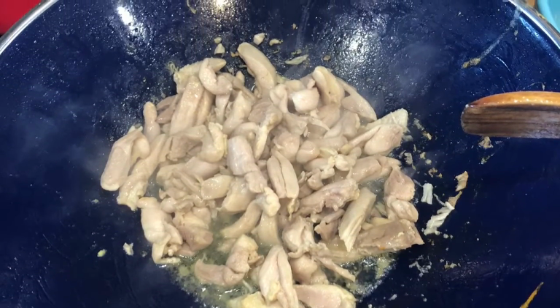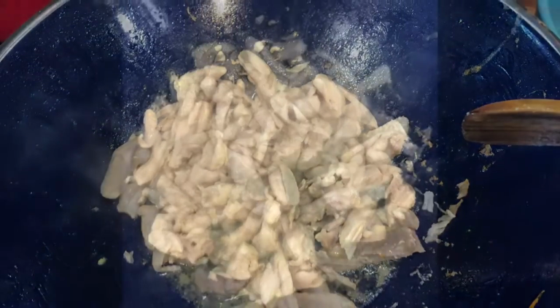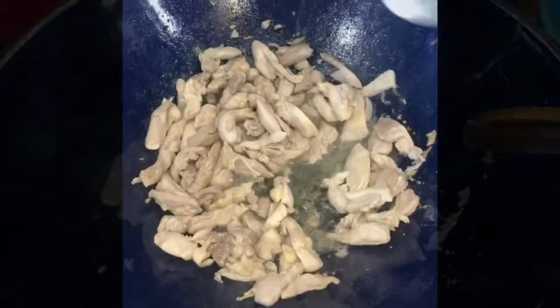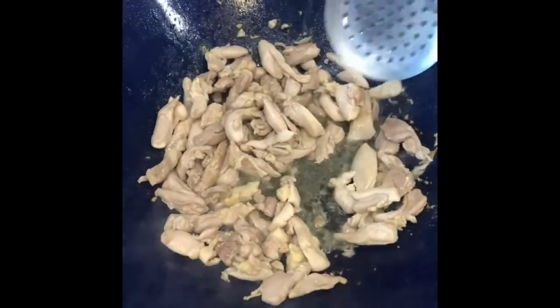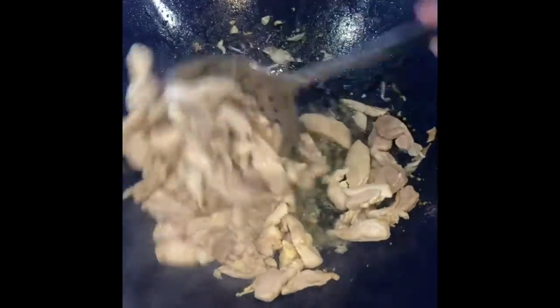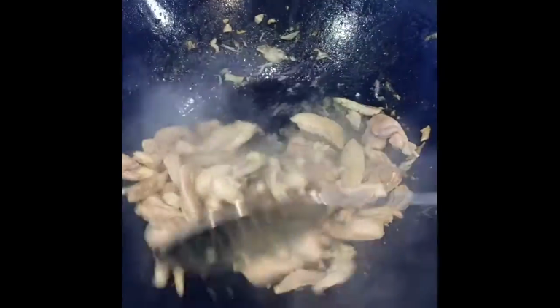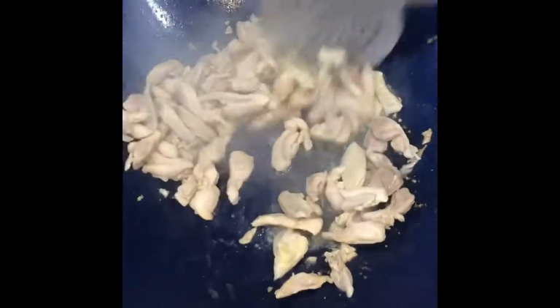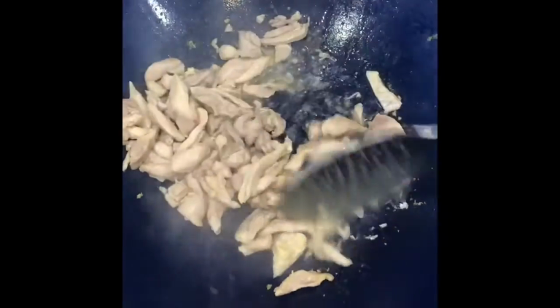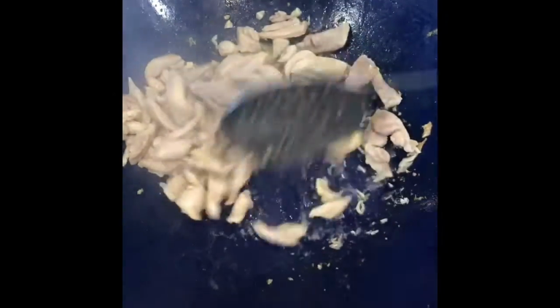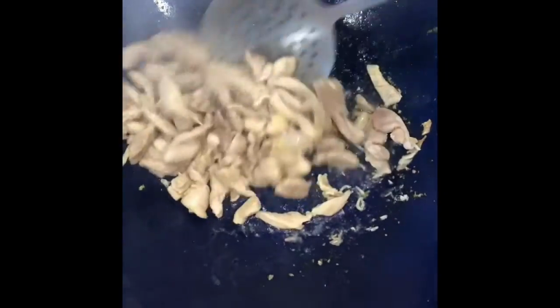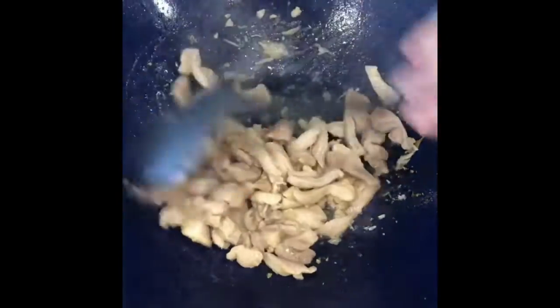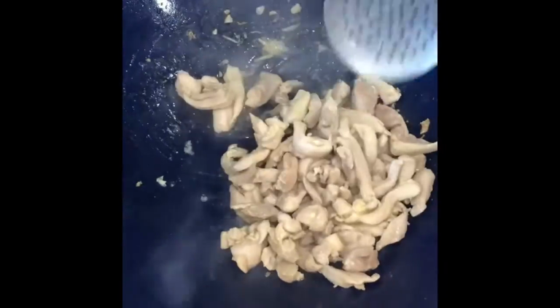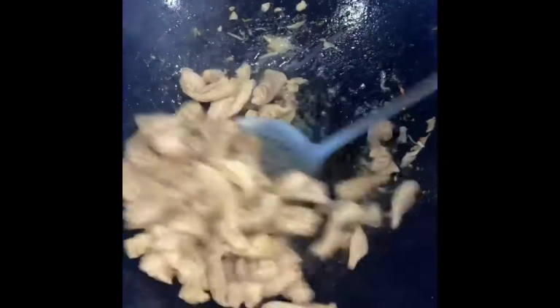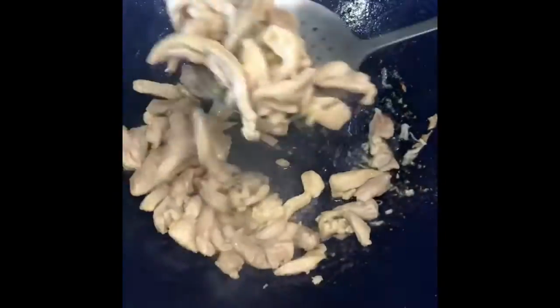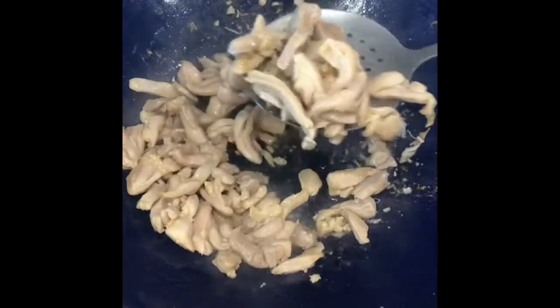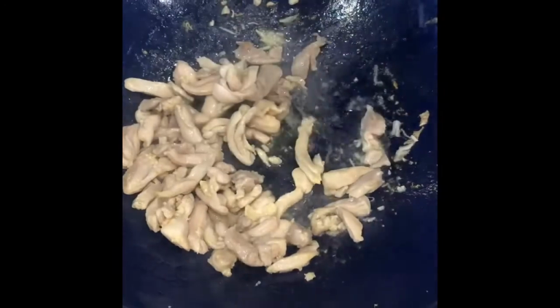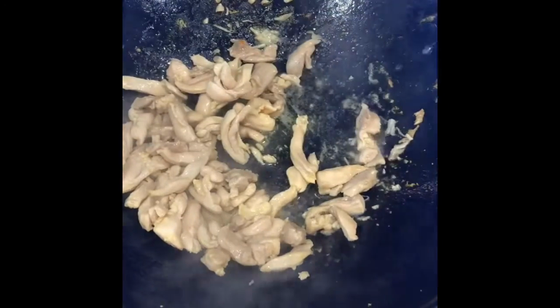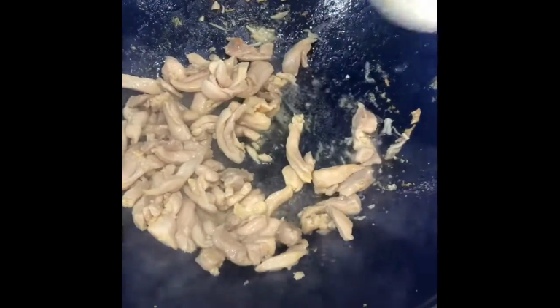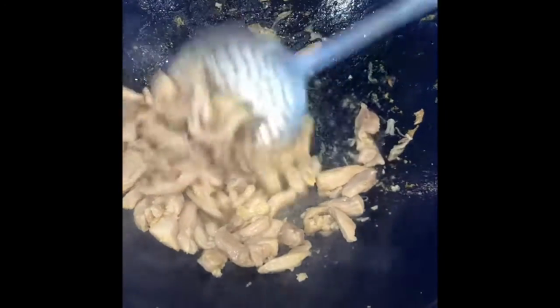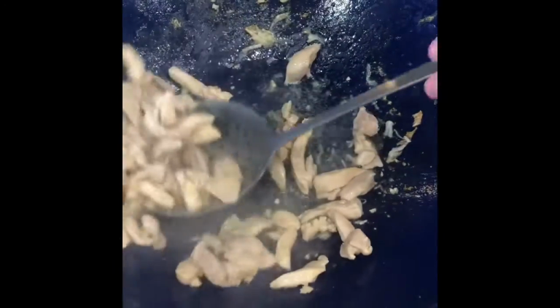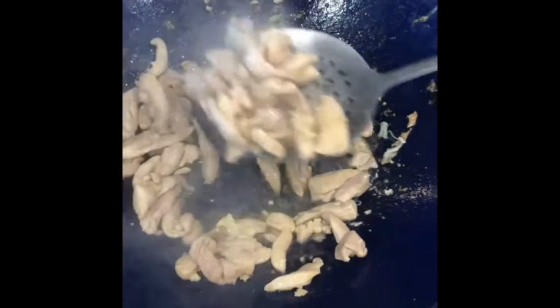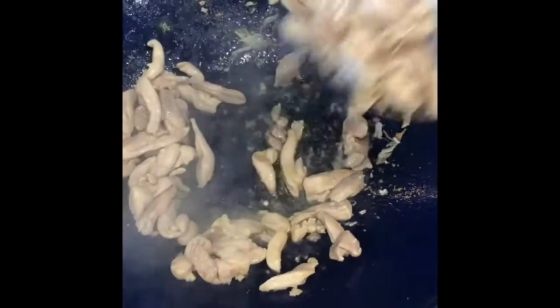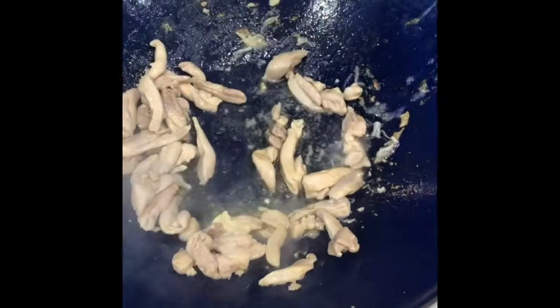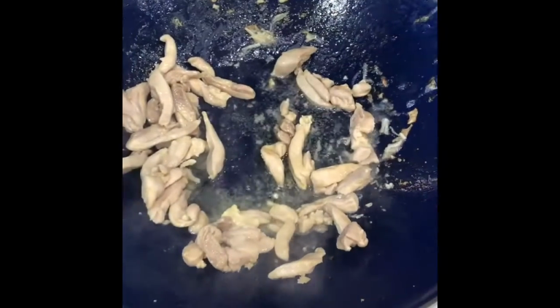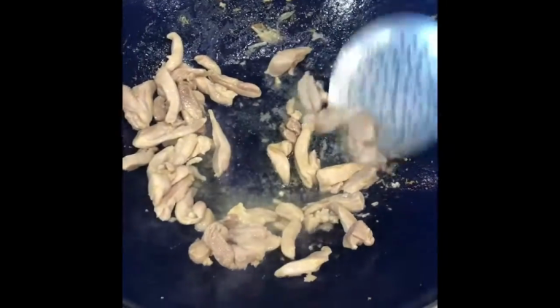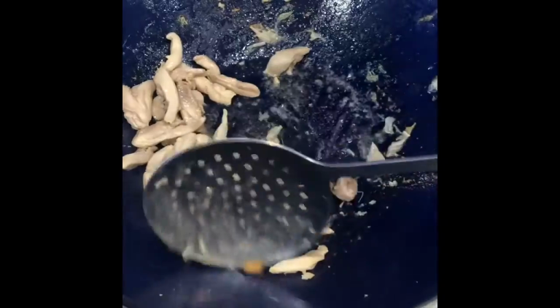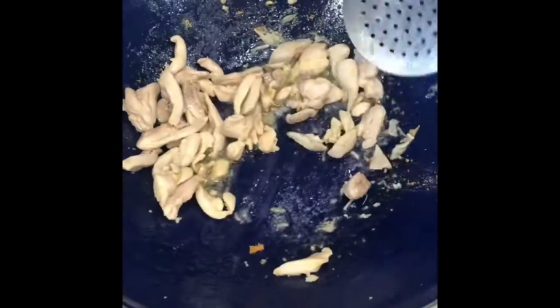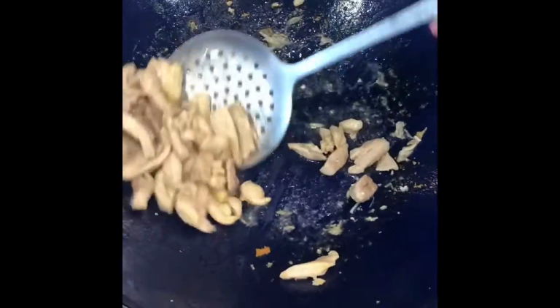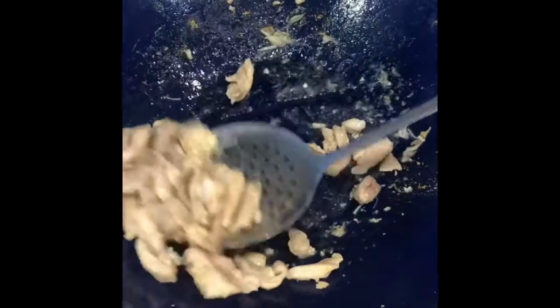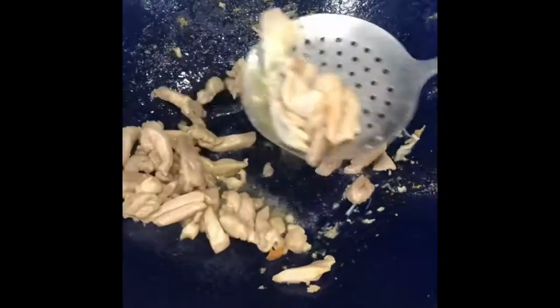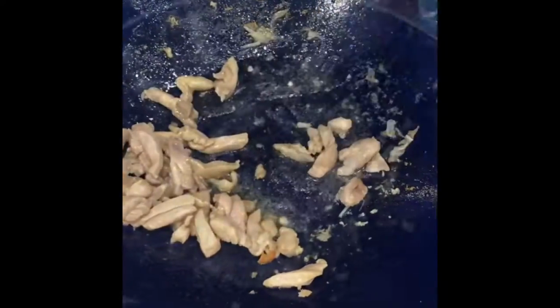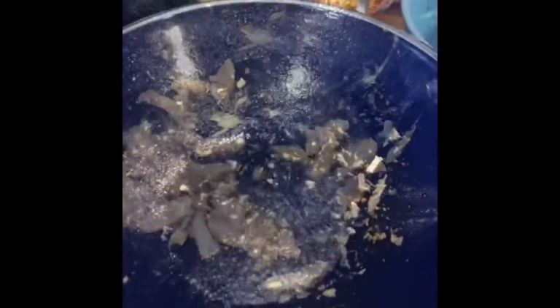The chicken is cooked through. Take it out of the wok and put it in the bowl with the eggs.